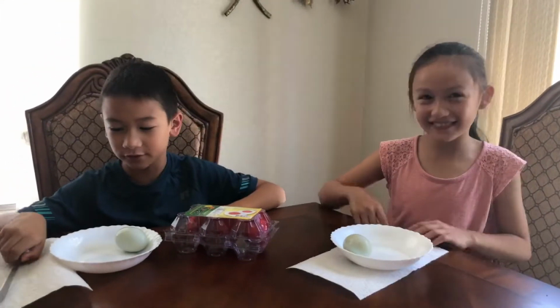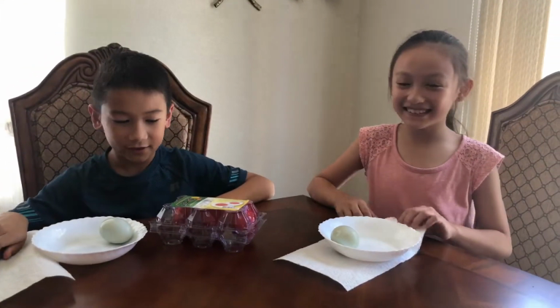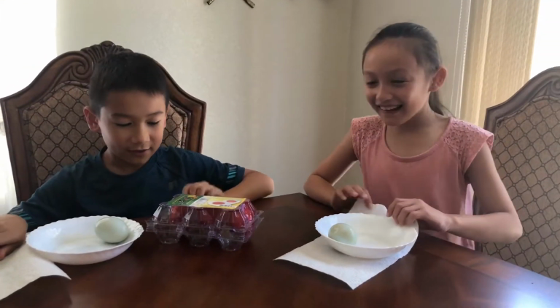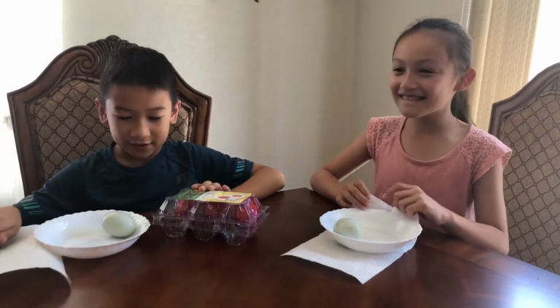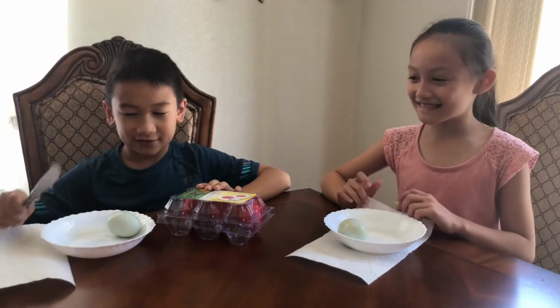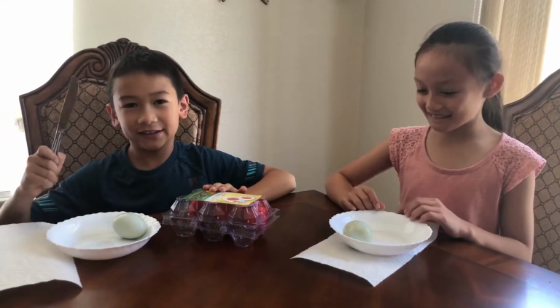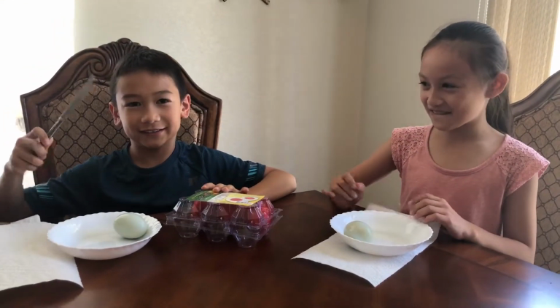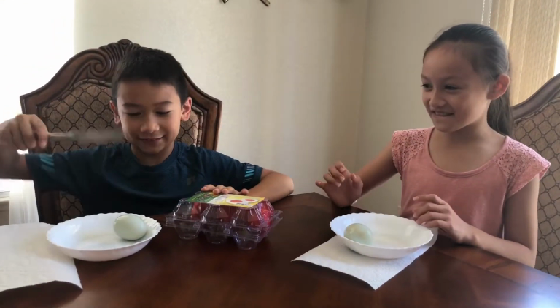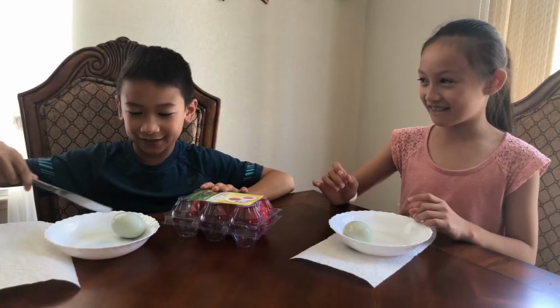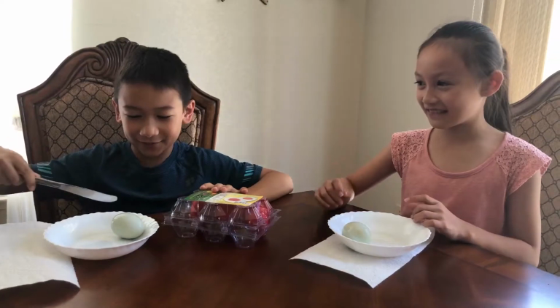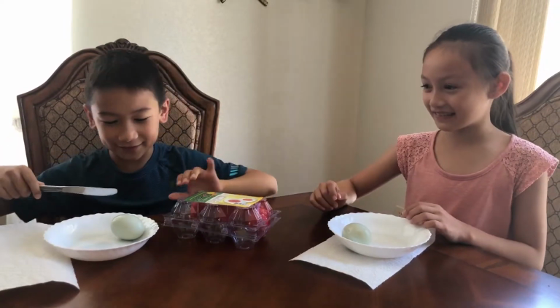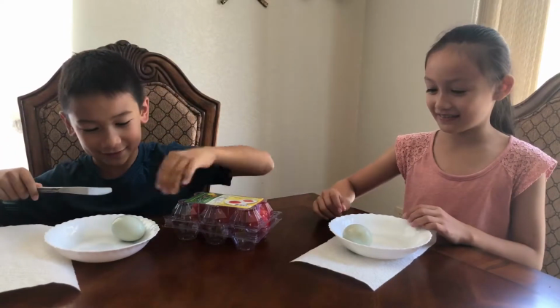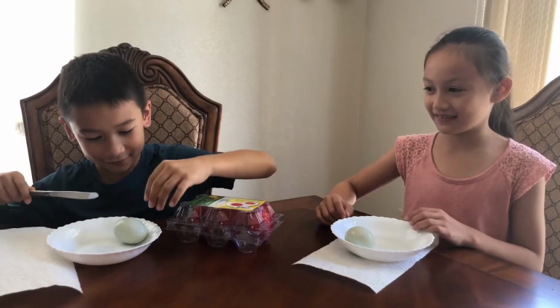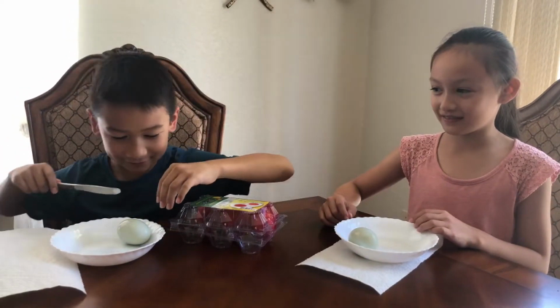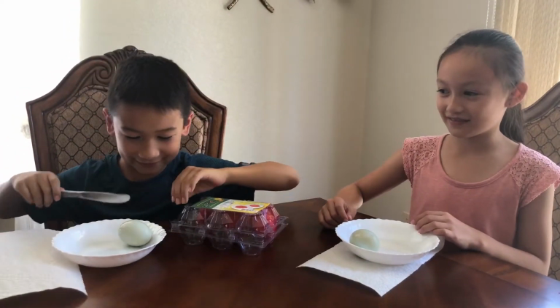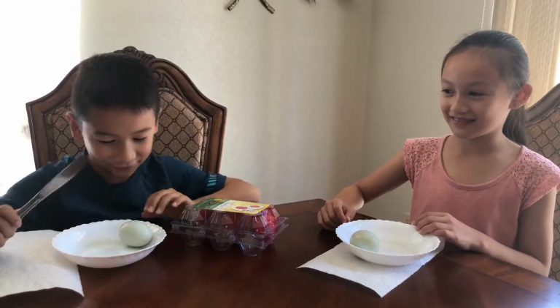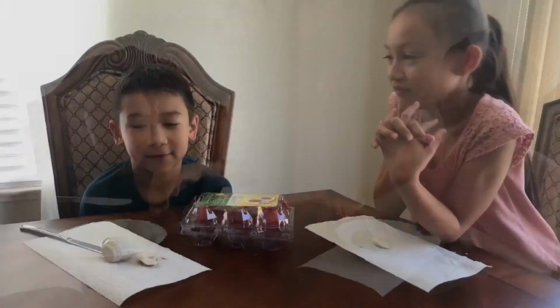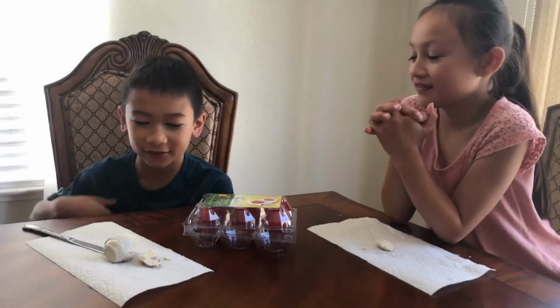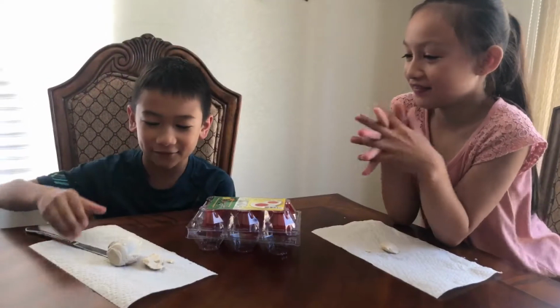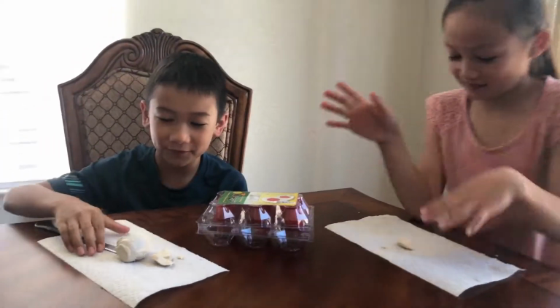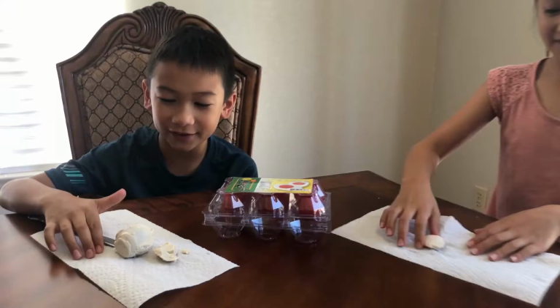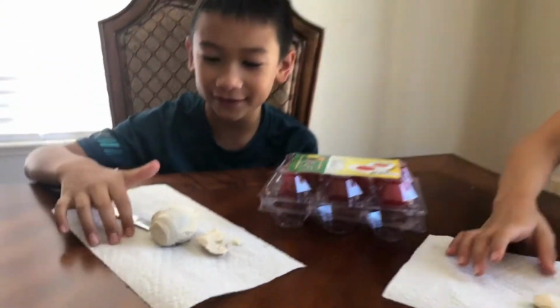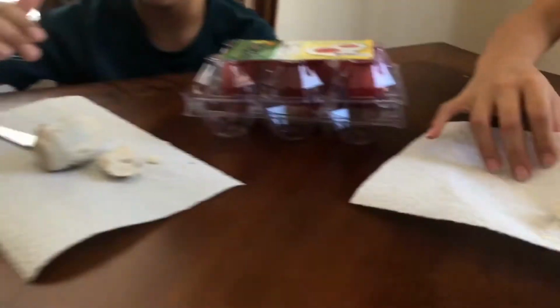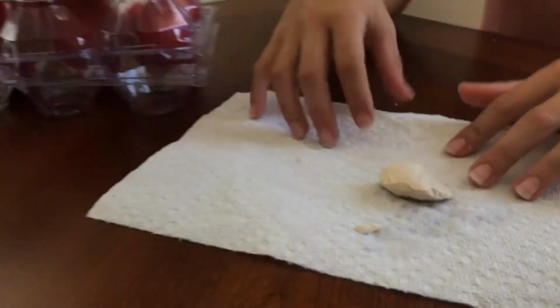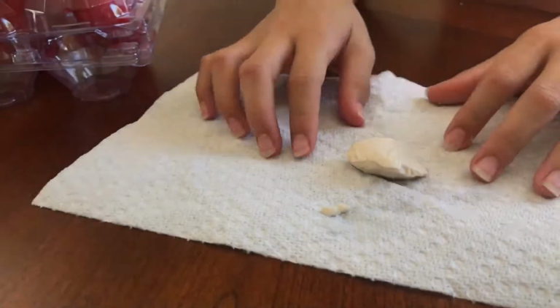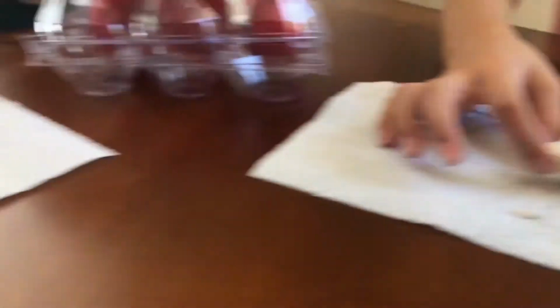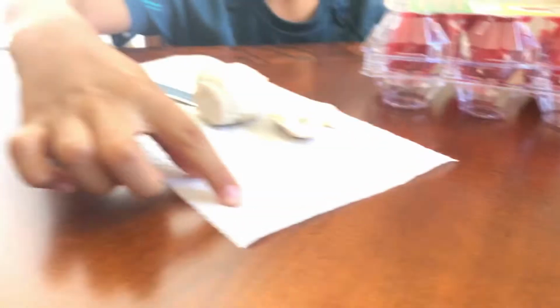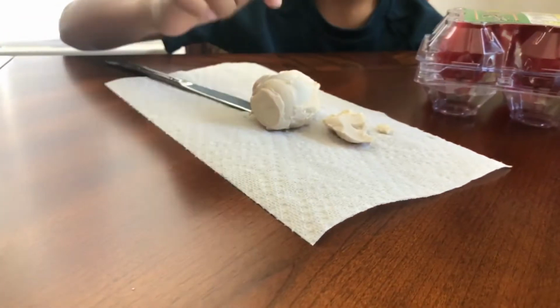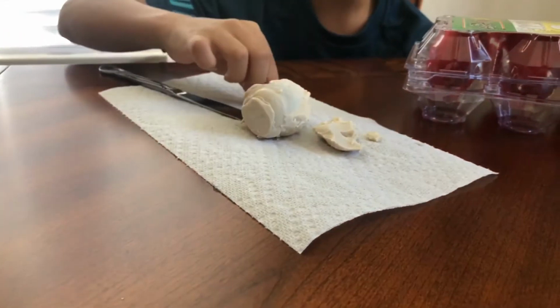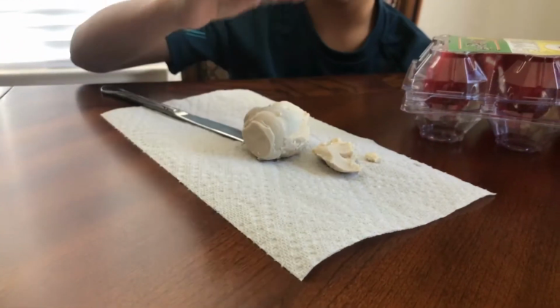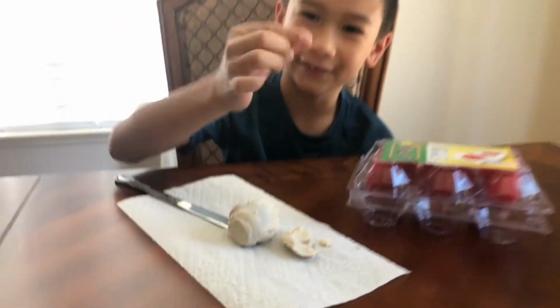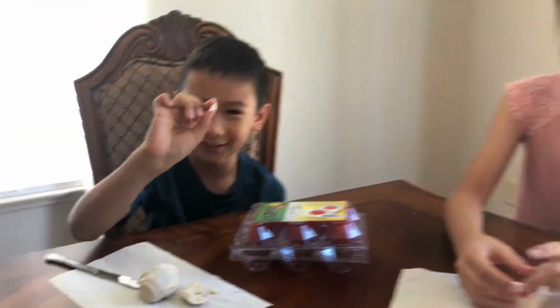I guess we're gonna cut it or something — I don't know how to do this. We peeled it and this is it. We're sharing the same one. I'm just gonna eat this tiny little sliver.